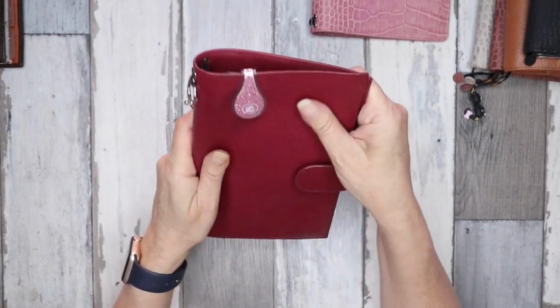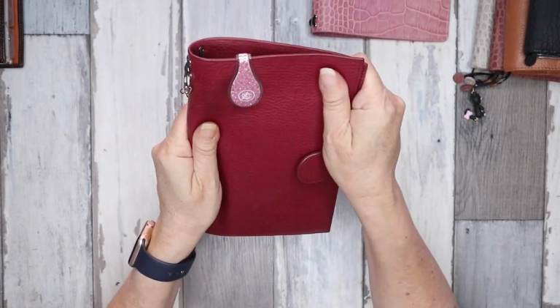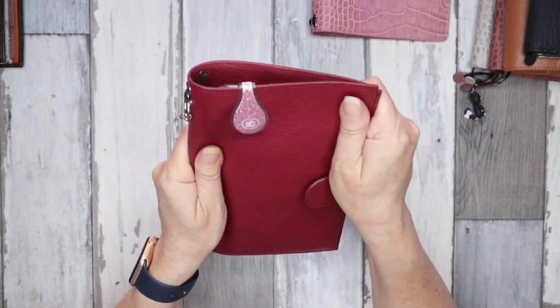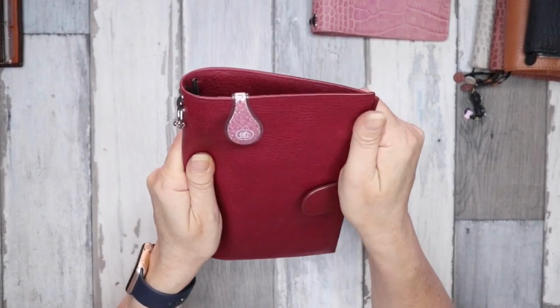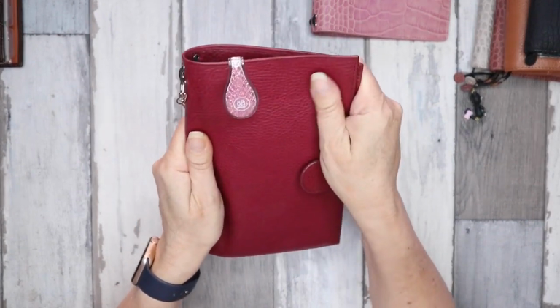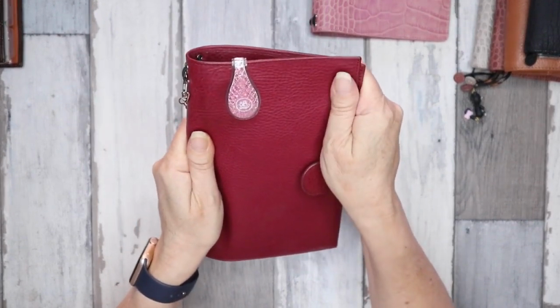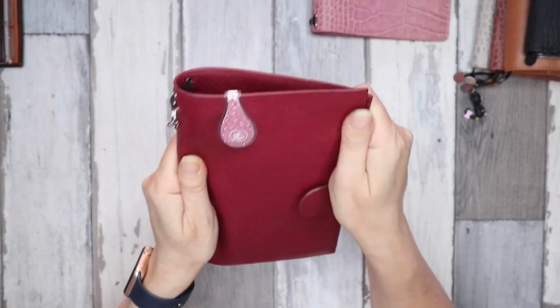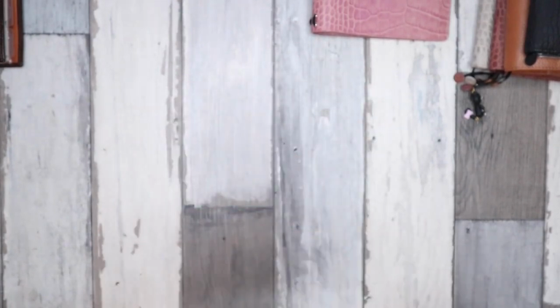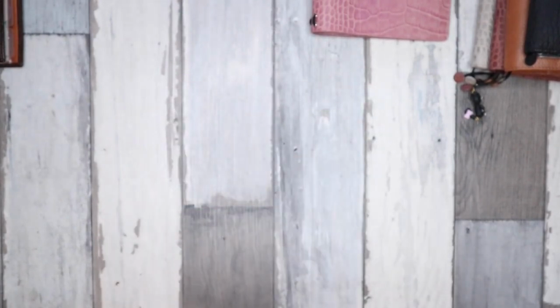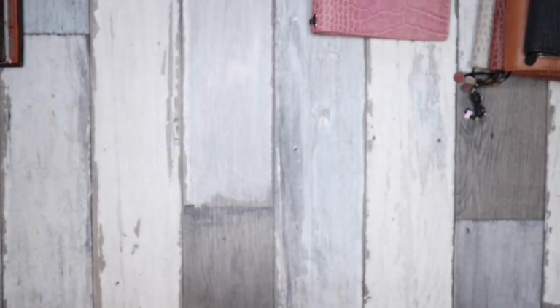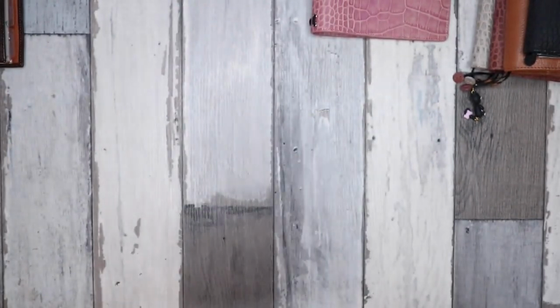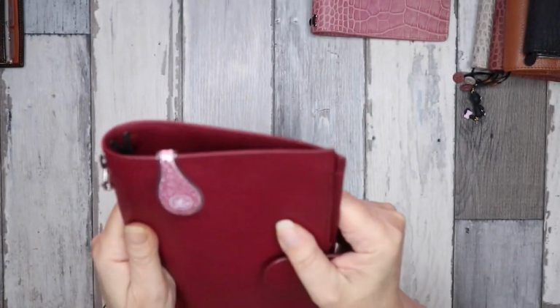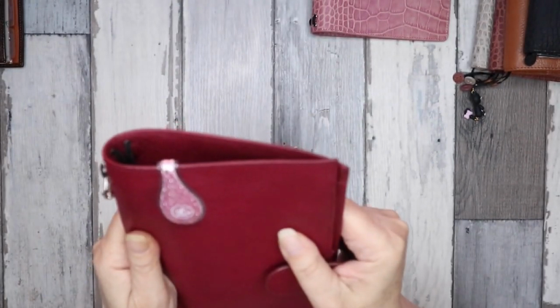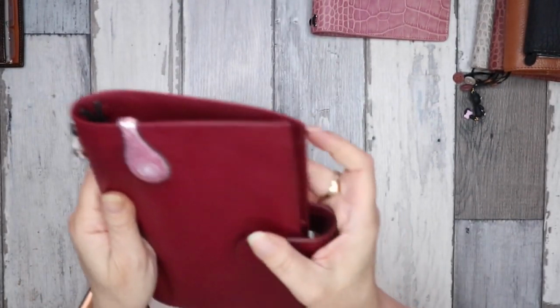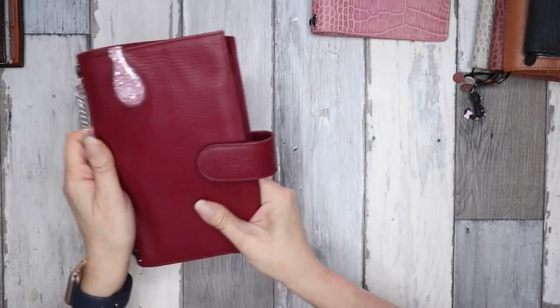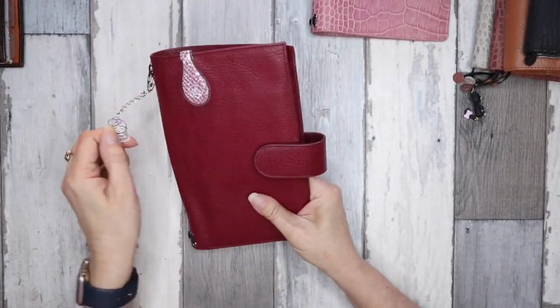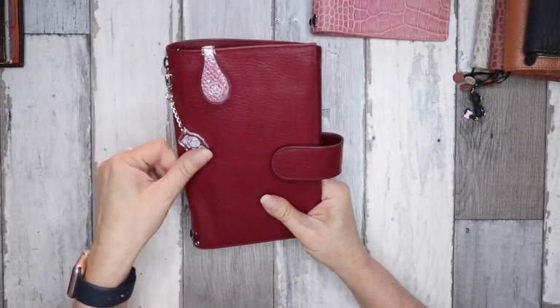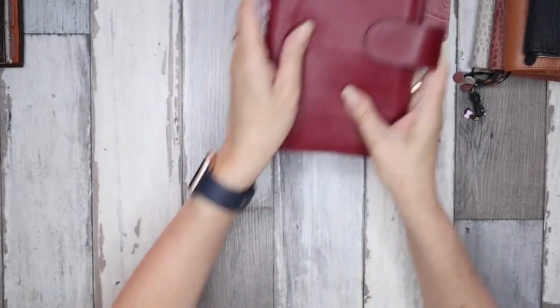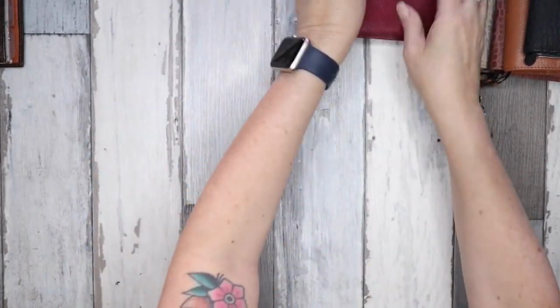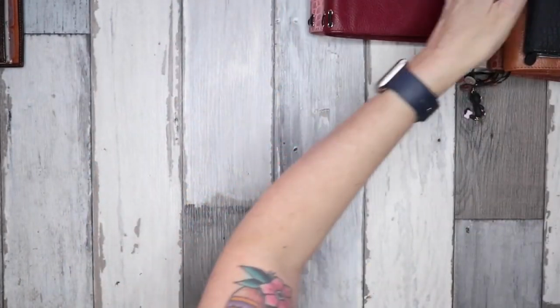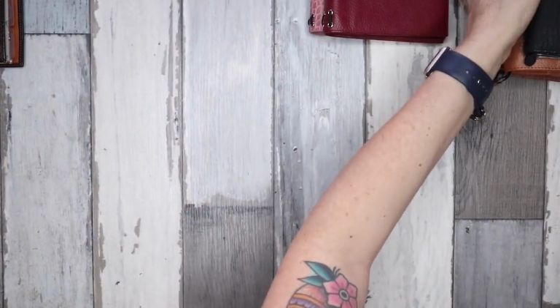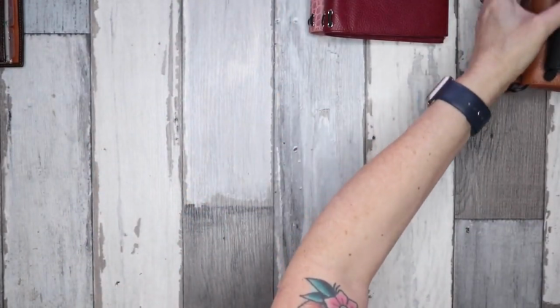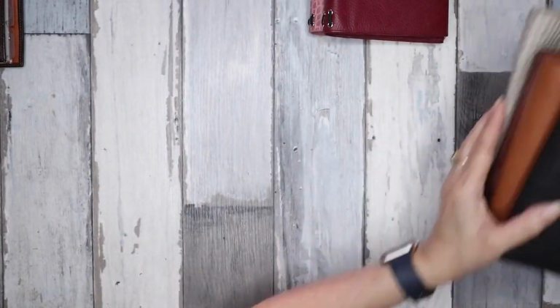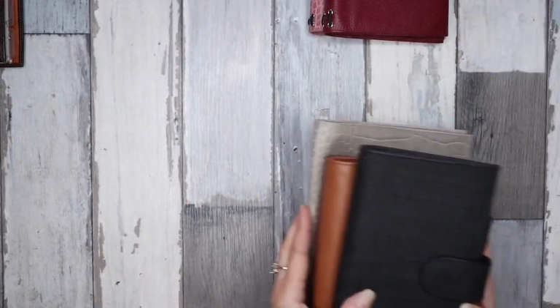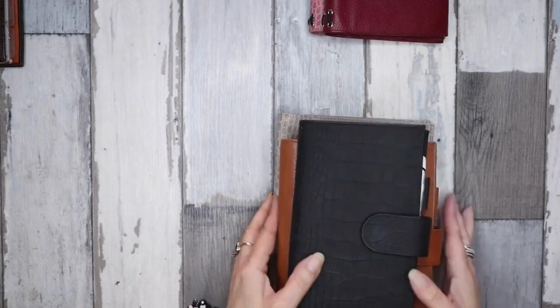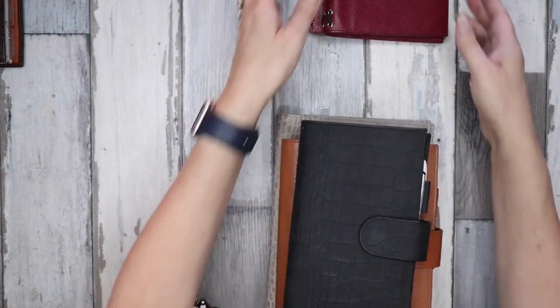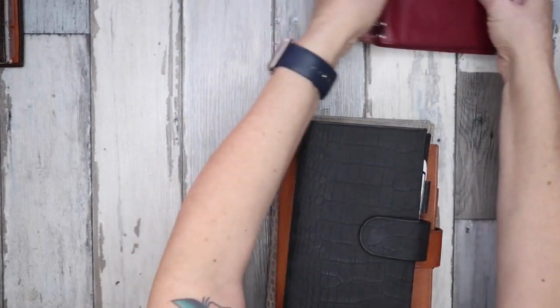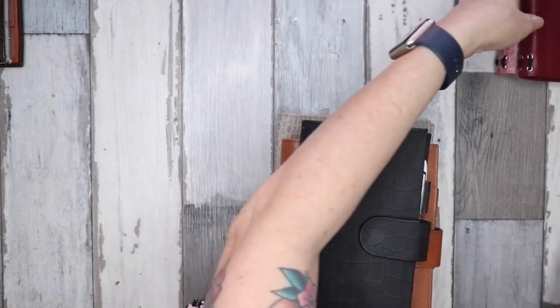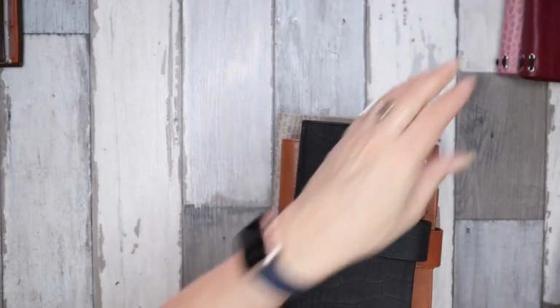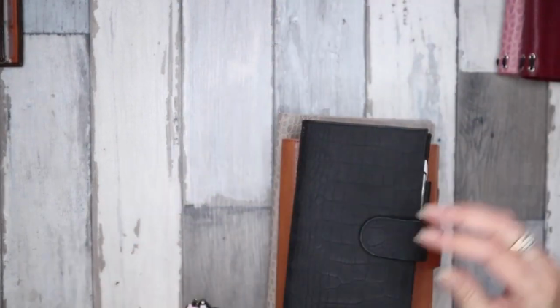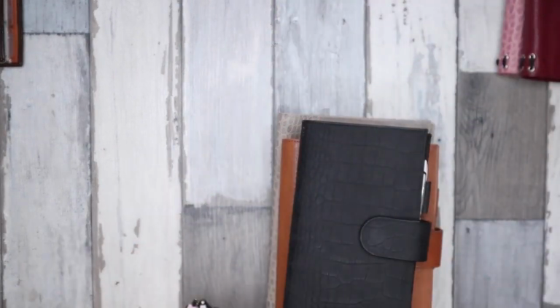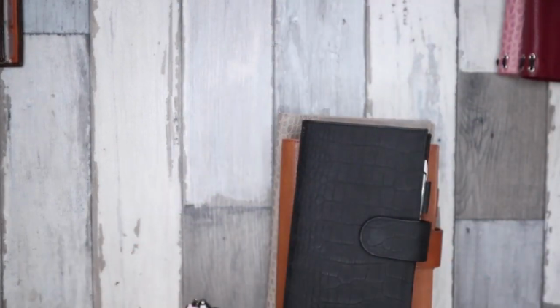I have a number of planners from different companies and this leather is my favorite — to me this is what real leather is, and they all smell amazing.